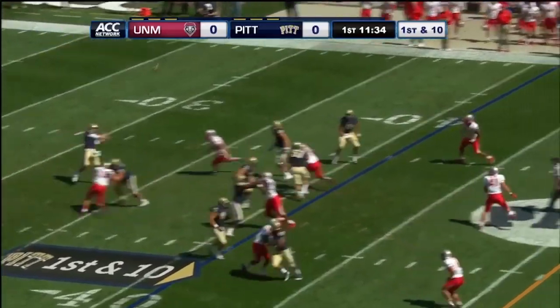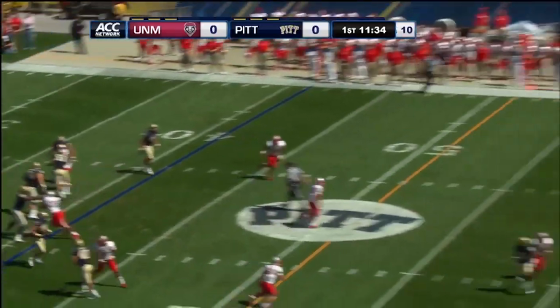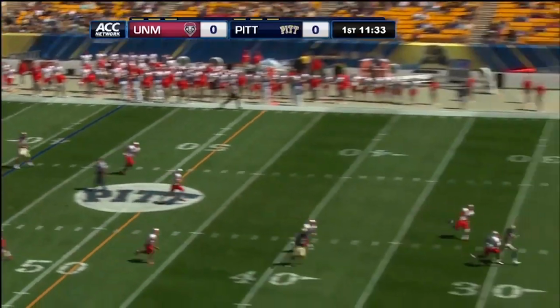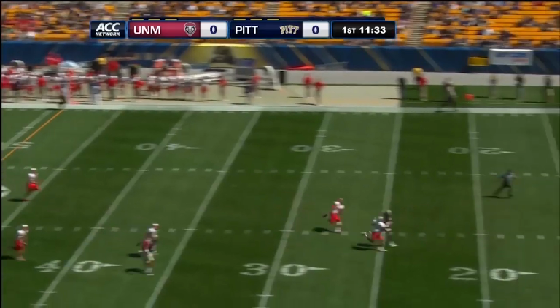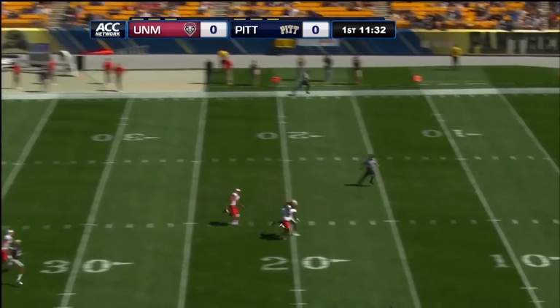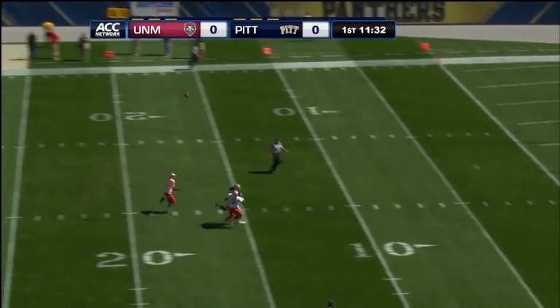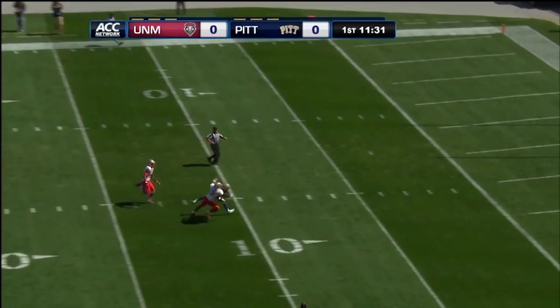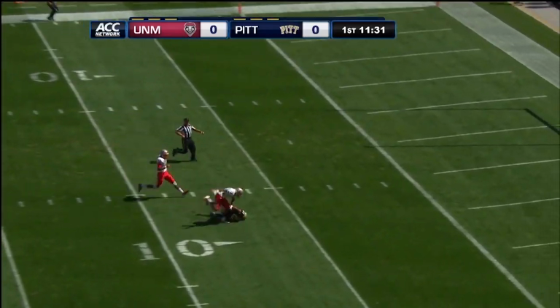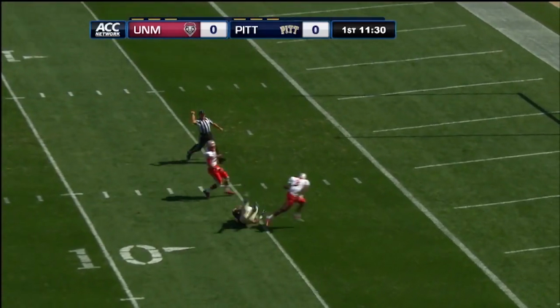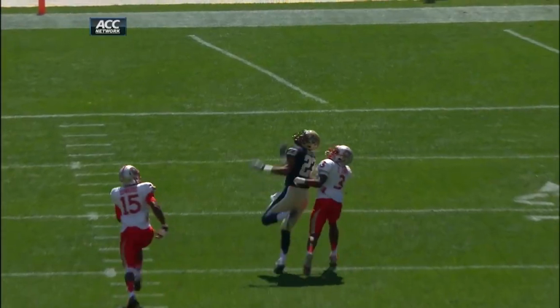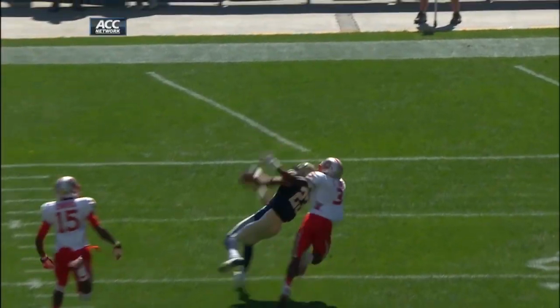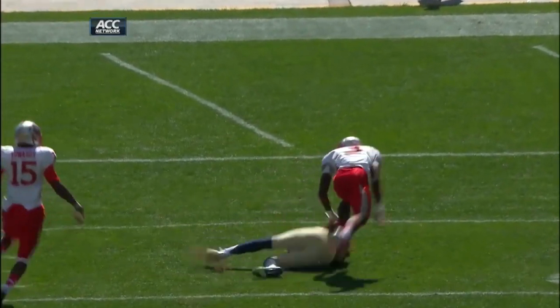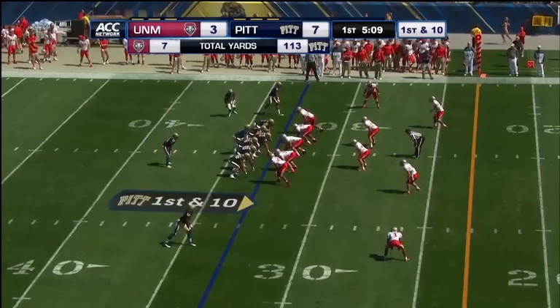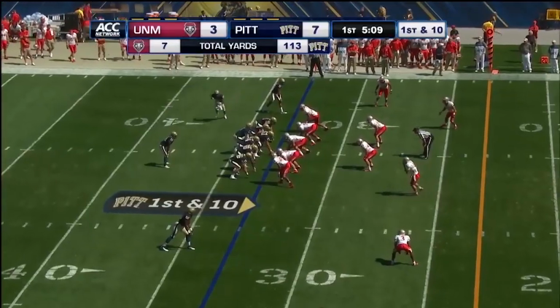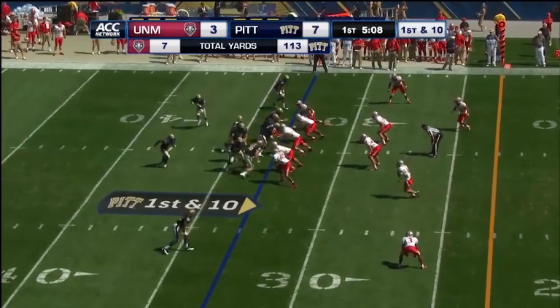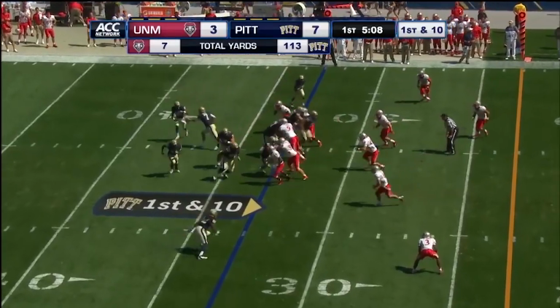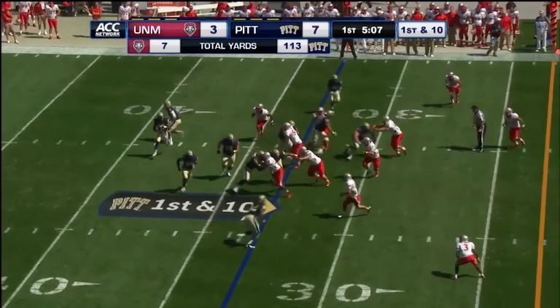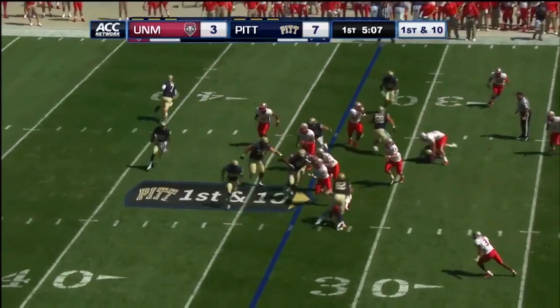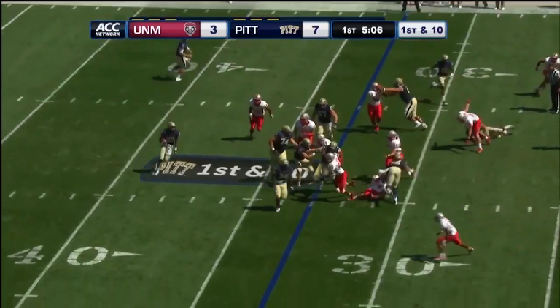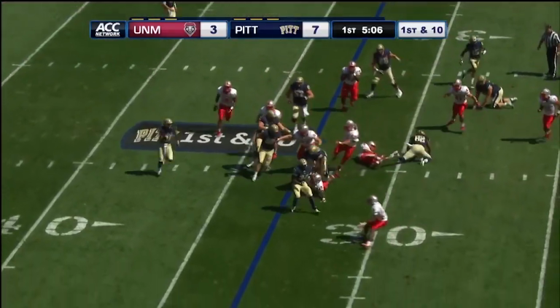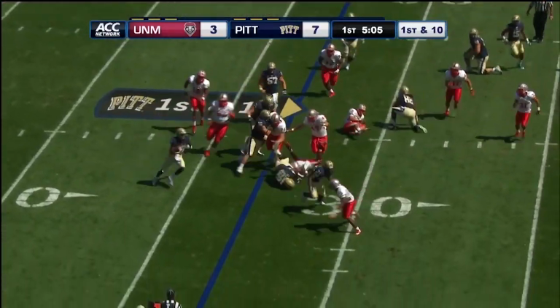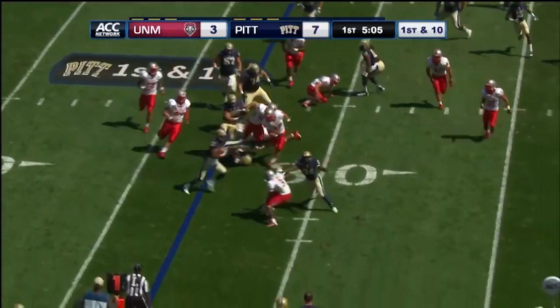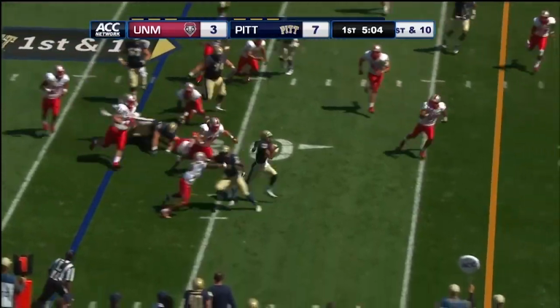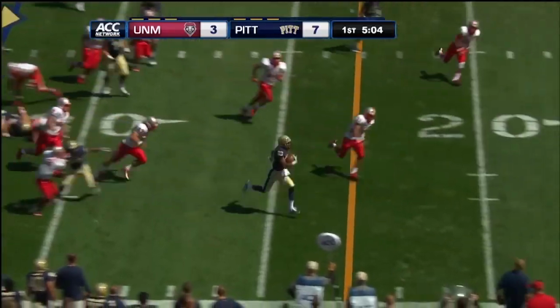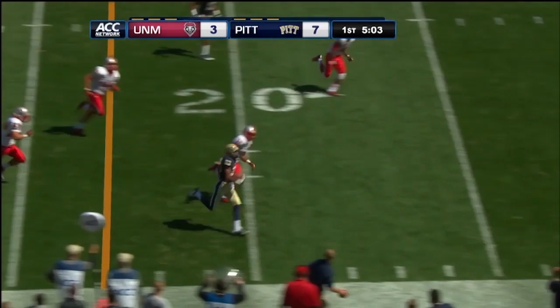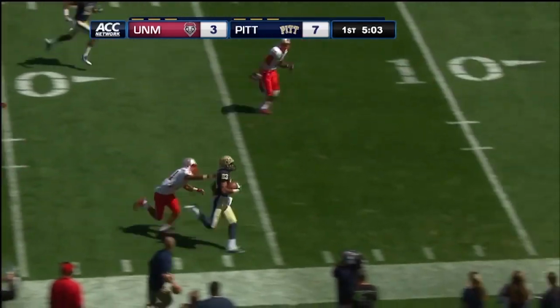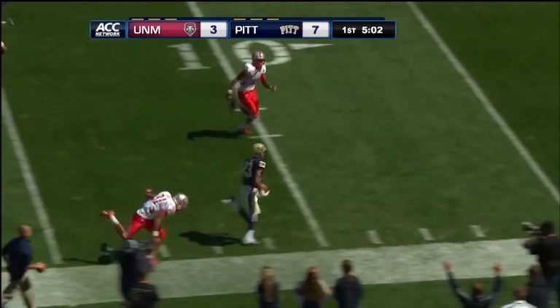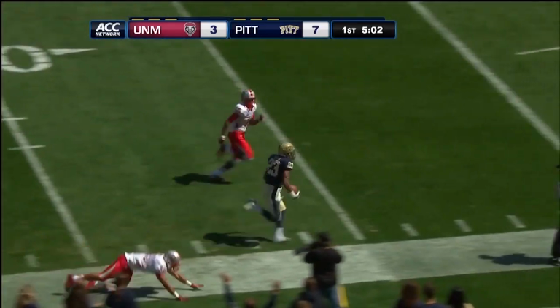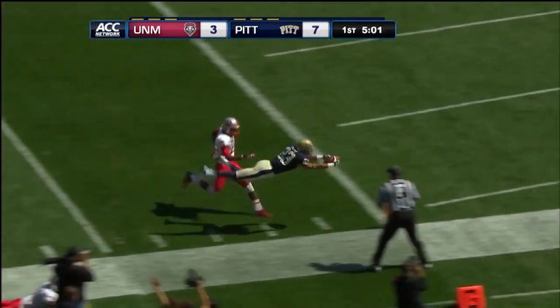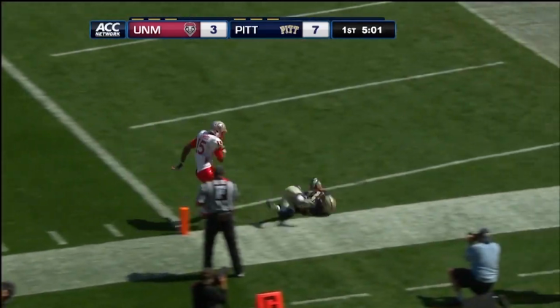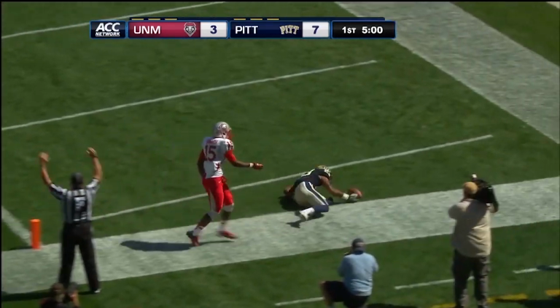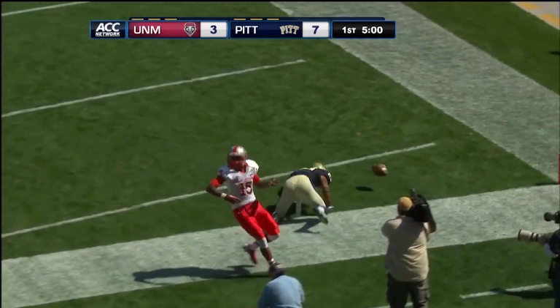Savage to throw, has a man deep, the pass to Boyd is complete. Very happy to have Boyd out there. This is Boyd on the end around — Boyd, look at him go! Boyd, one man to beat. Touchdown!